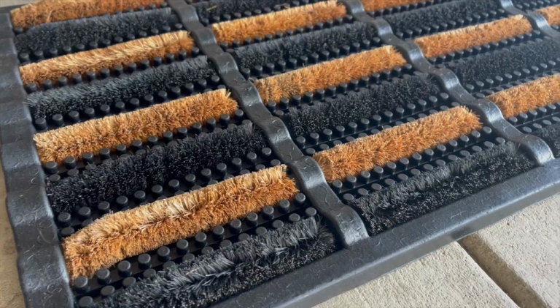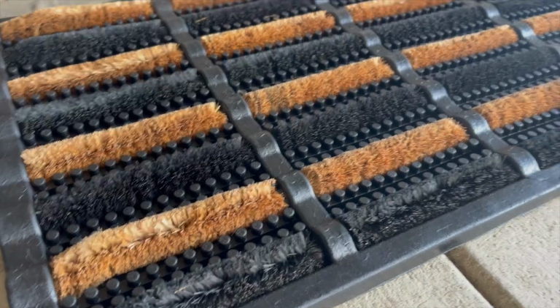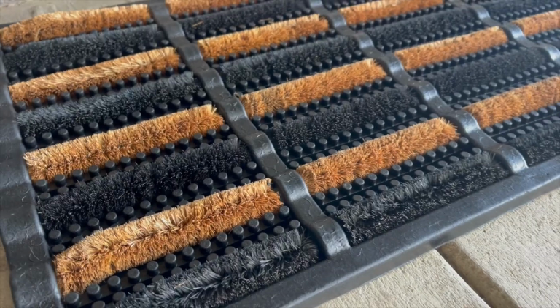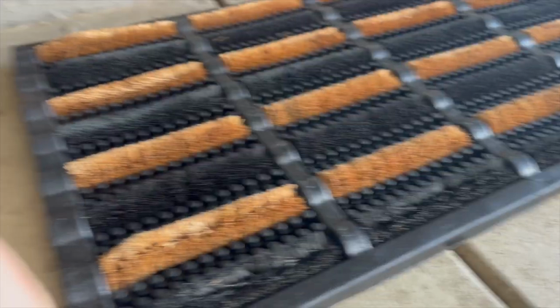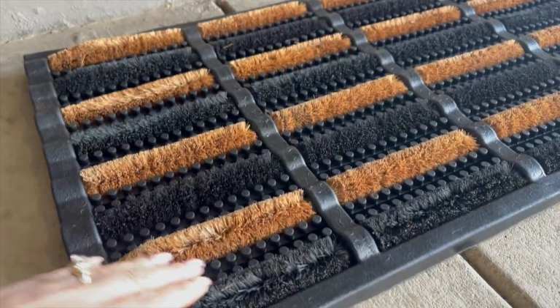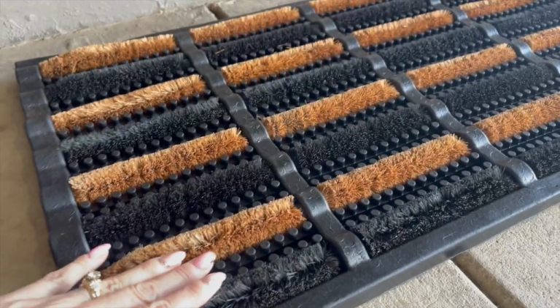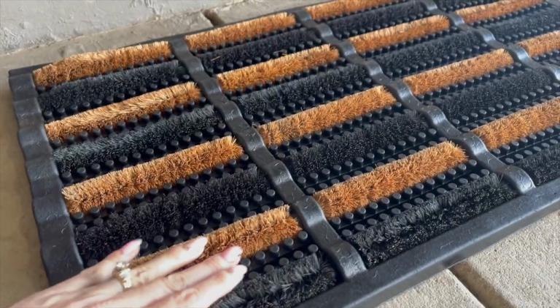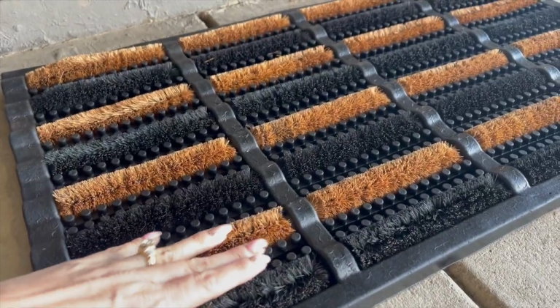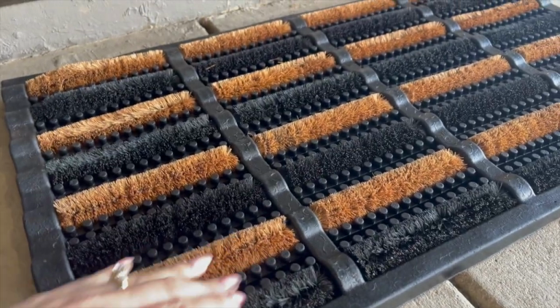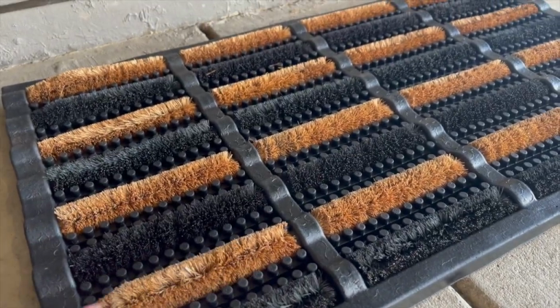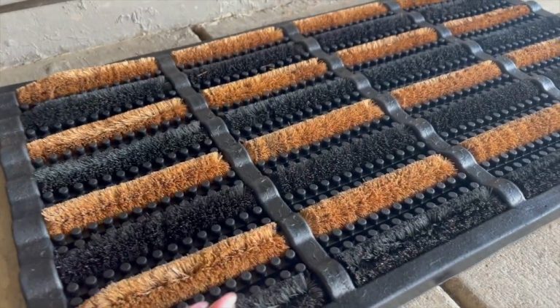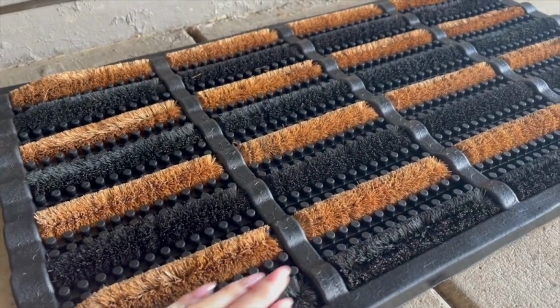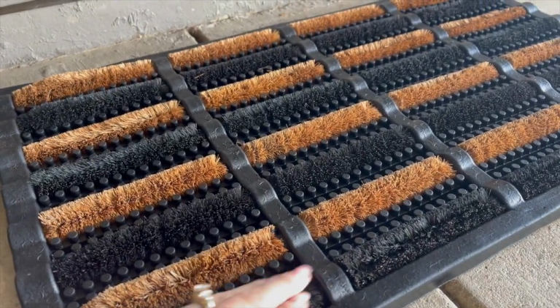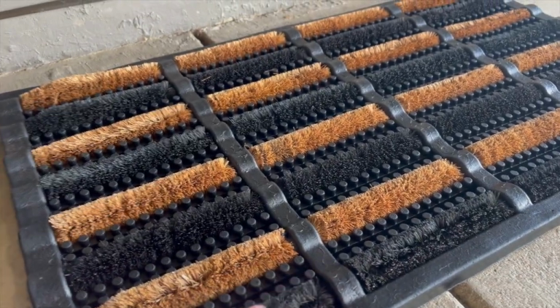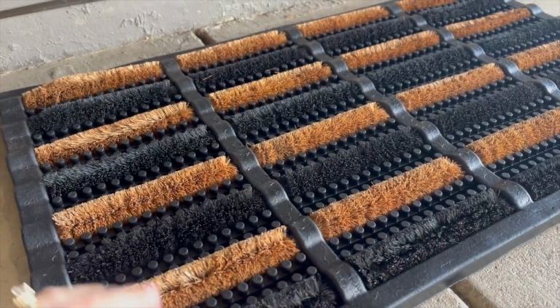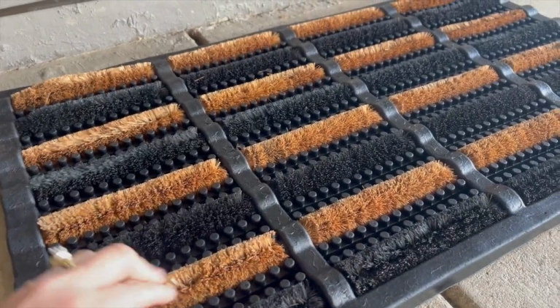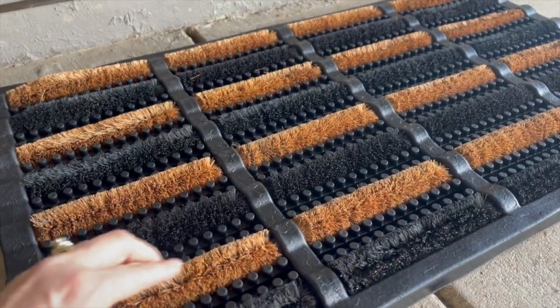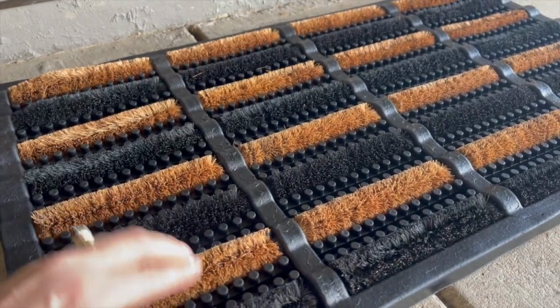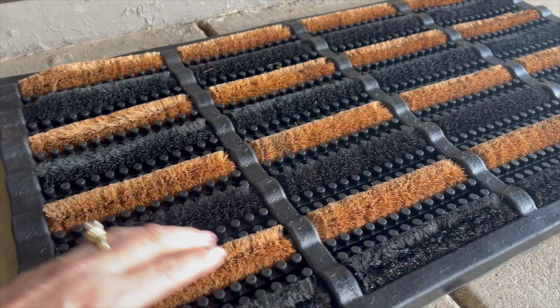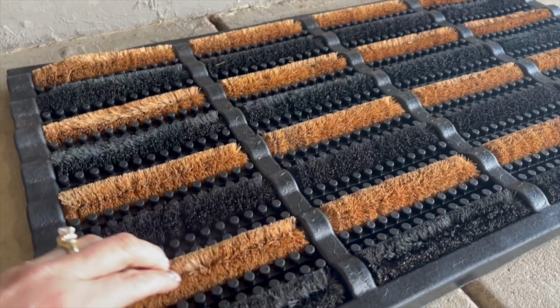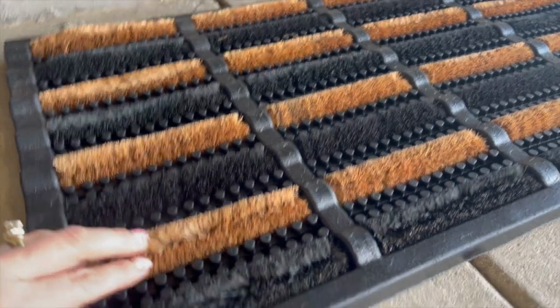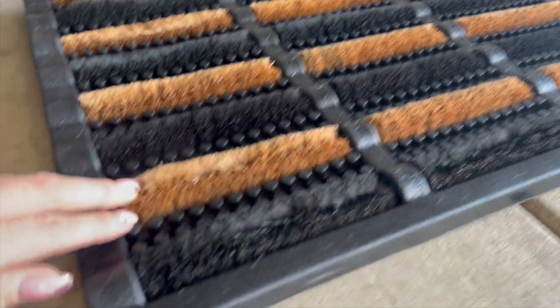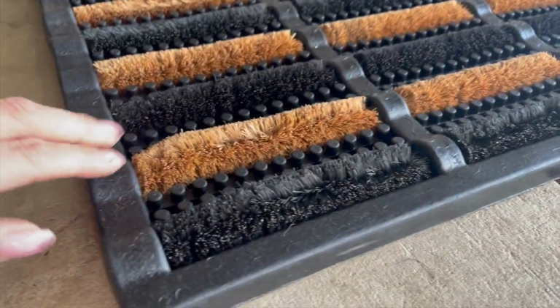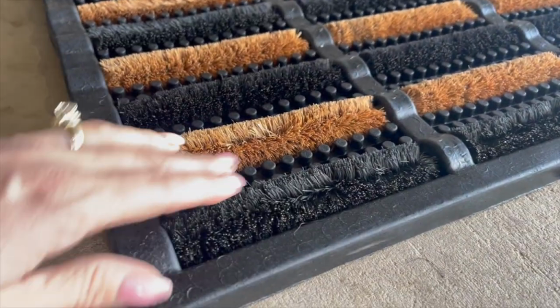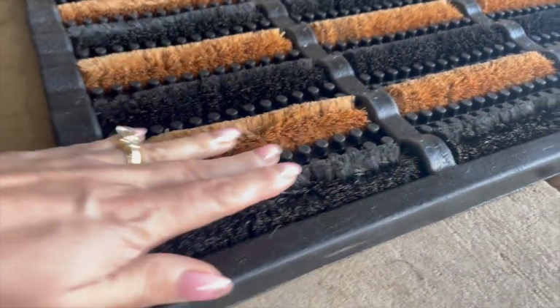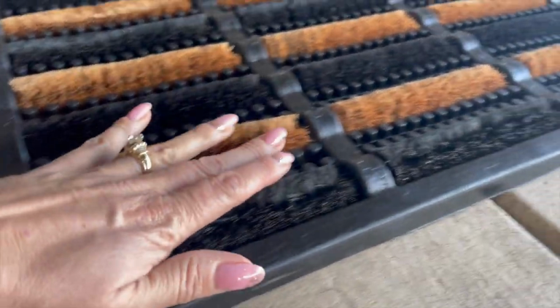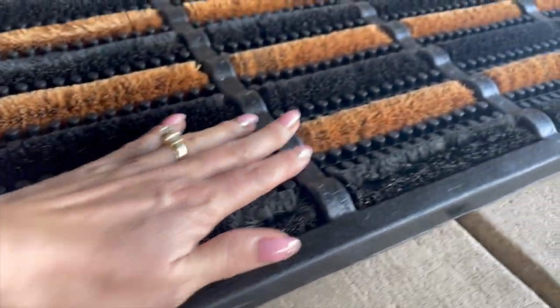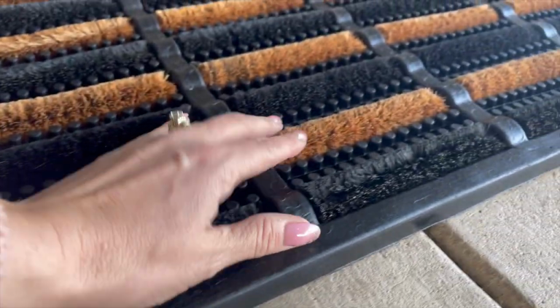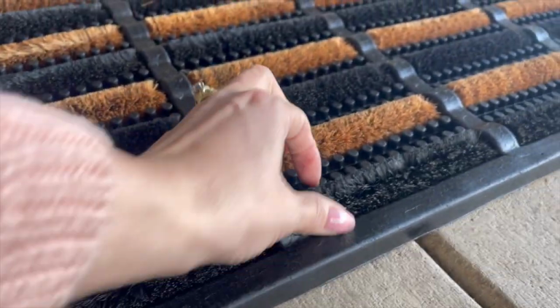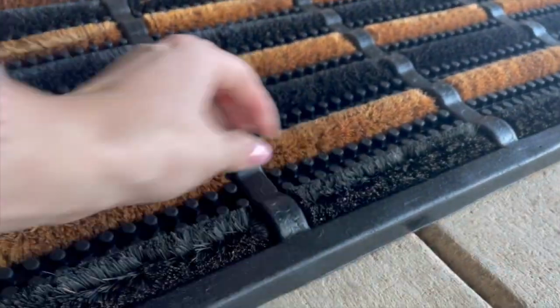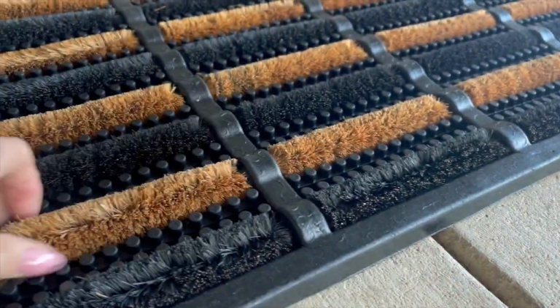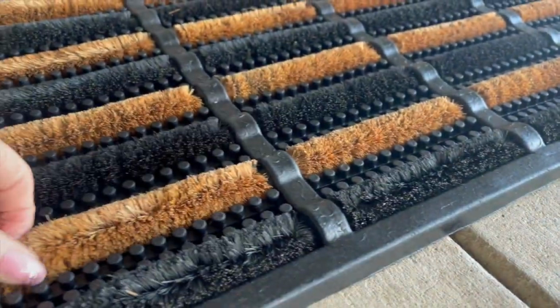Hi, this is Janessa, and today I'm going to give you an honest review of Foot Matters Mud Scrubber Mat. It's super cool, and I was really excited about getting this.